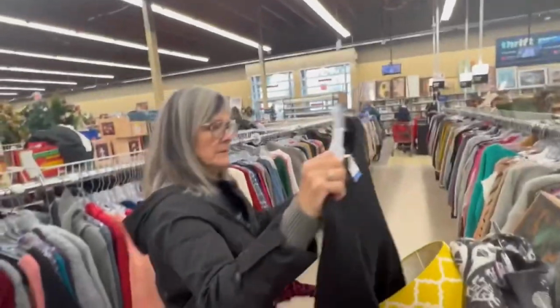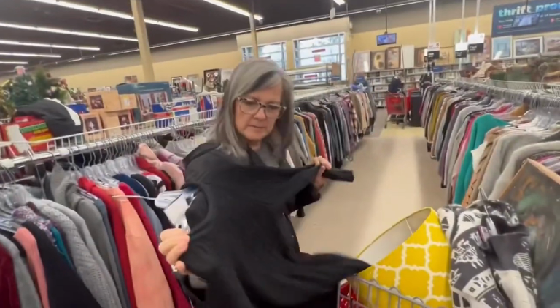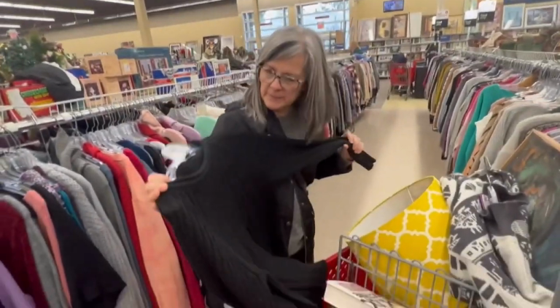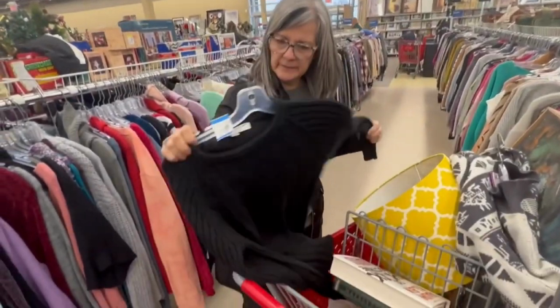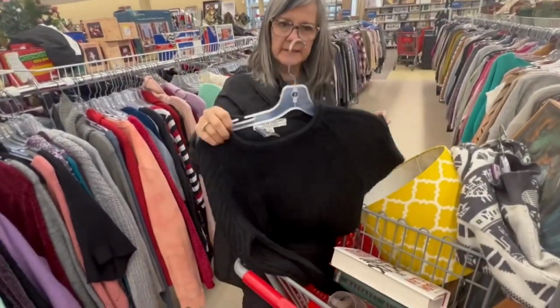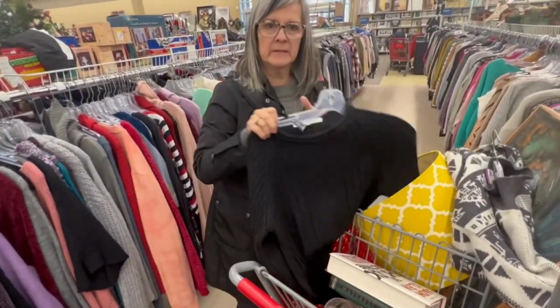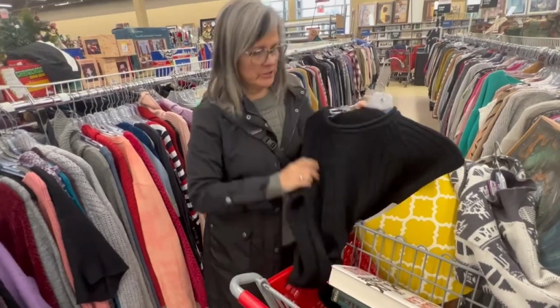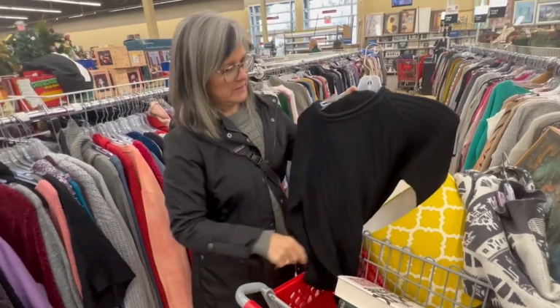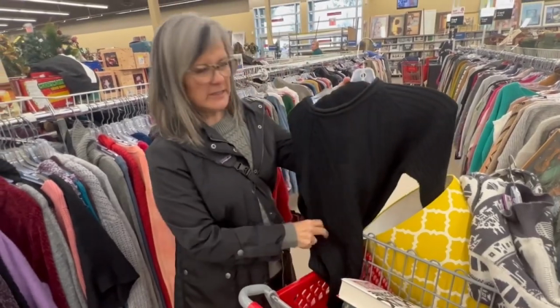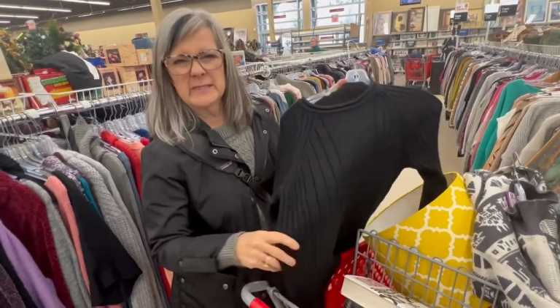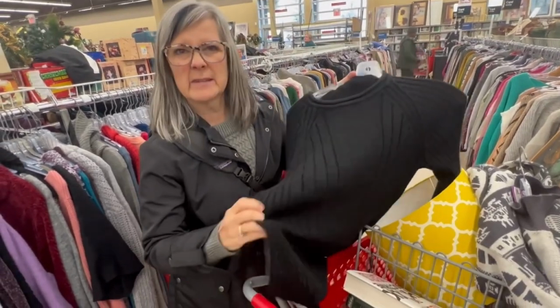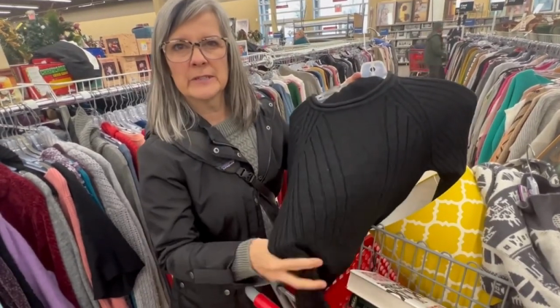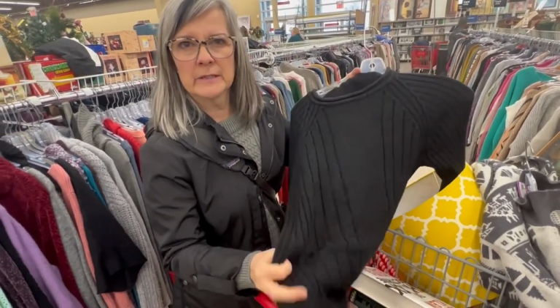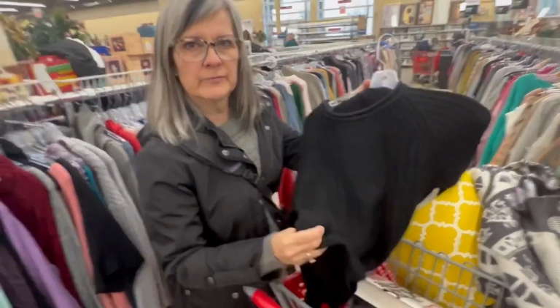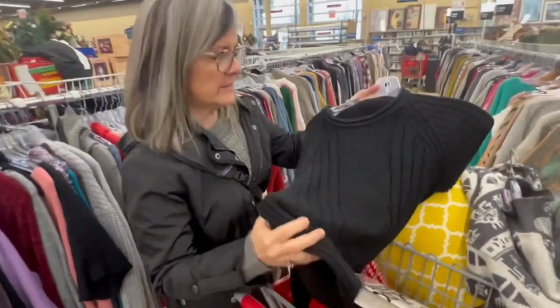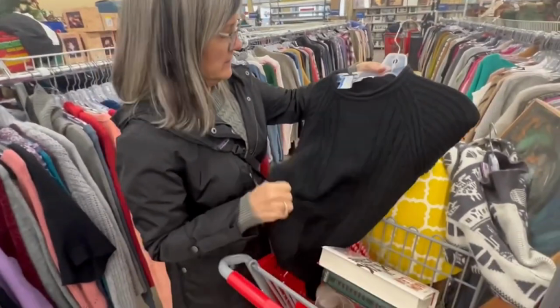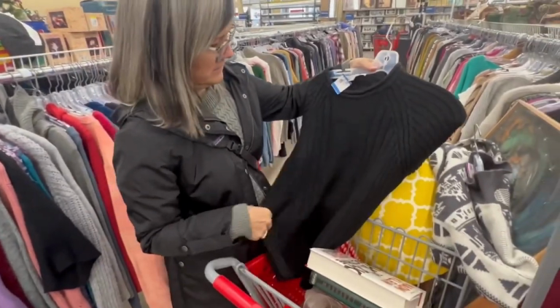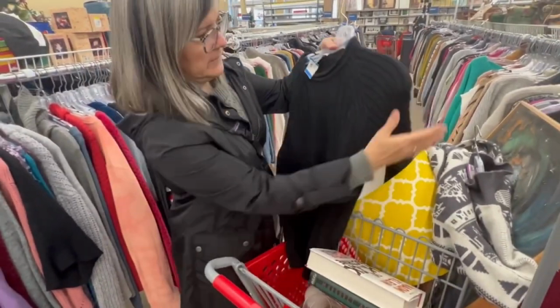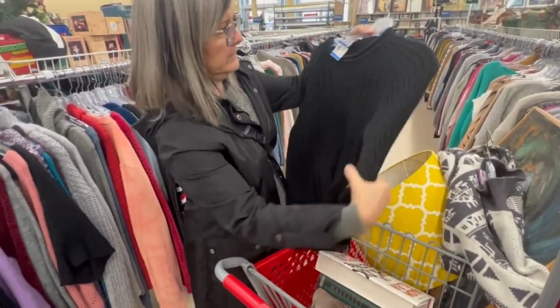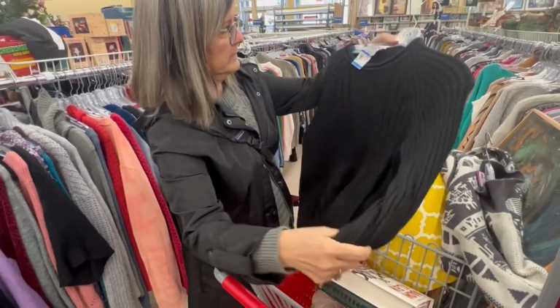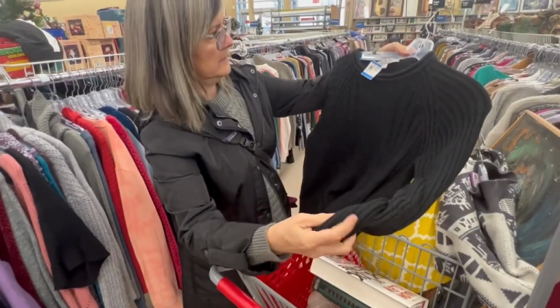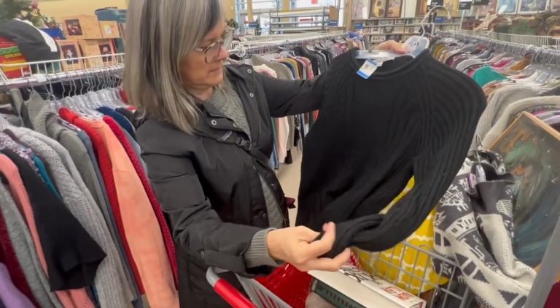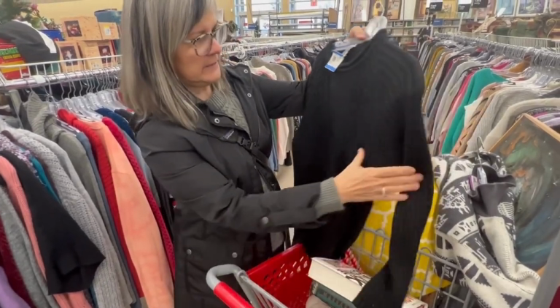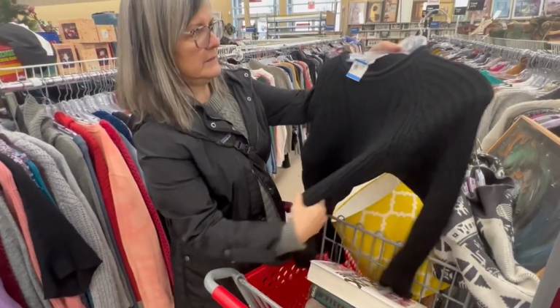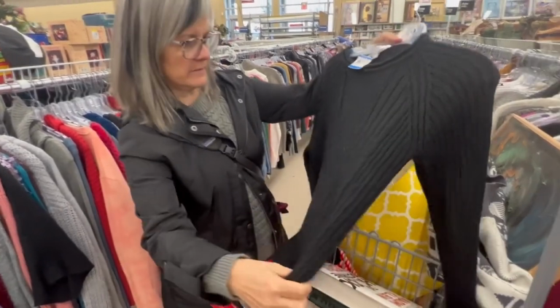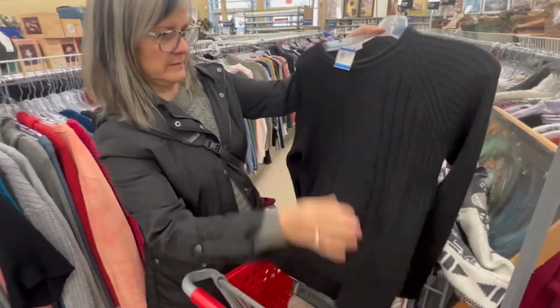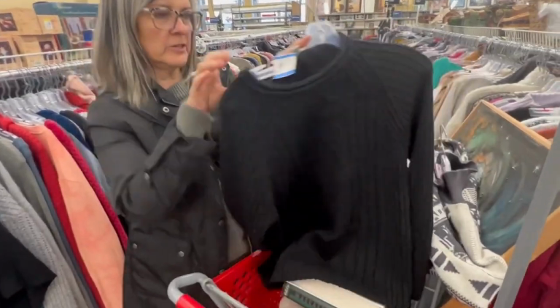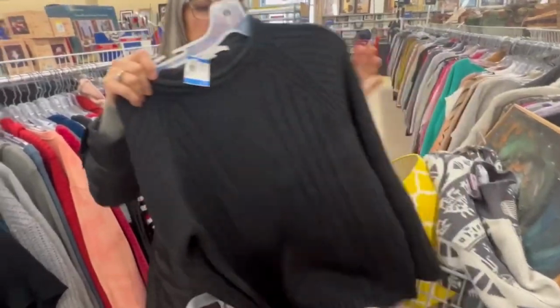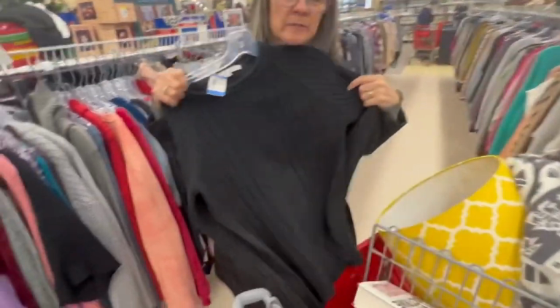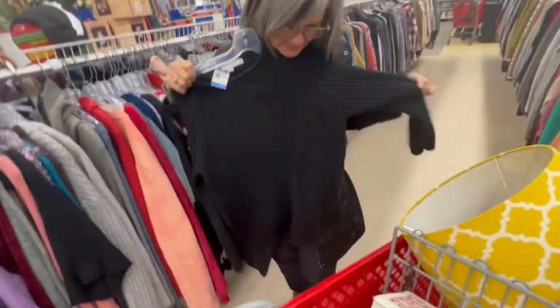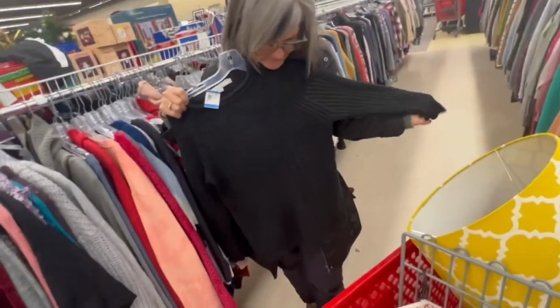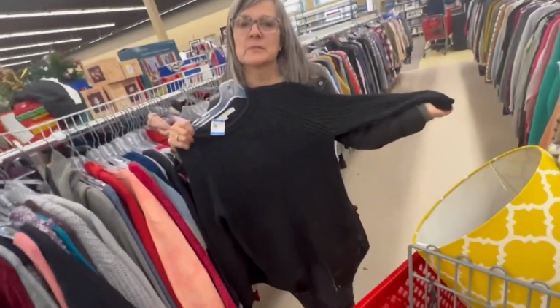I really like this black sweater. I think I can get it in my luggage. Can you get all the fuzzies off of it? Yeah, I can get them off. I think I might get it — it's hard to find a really good black sweater.